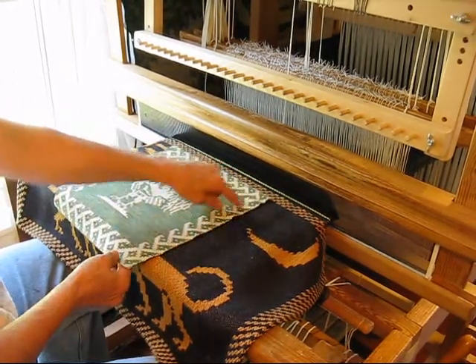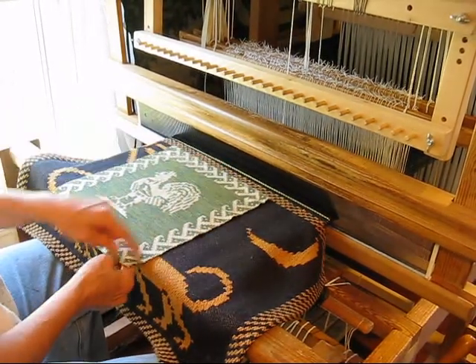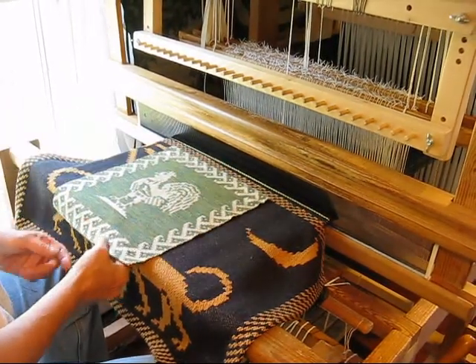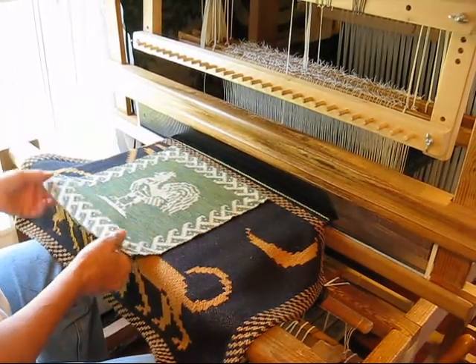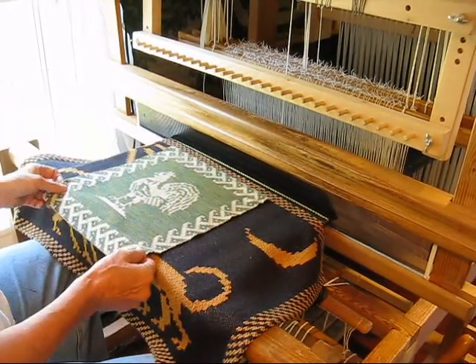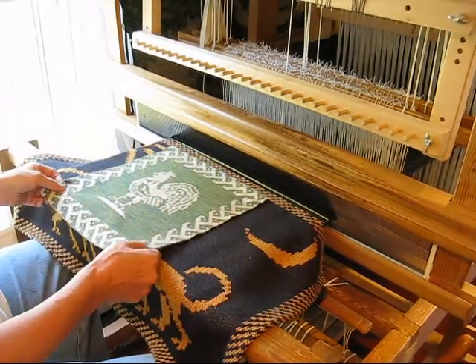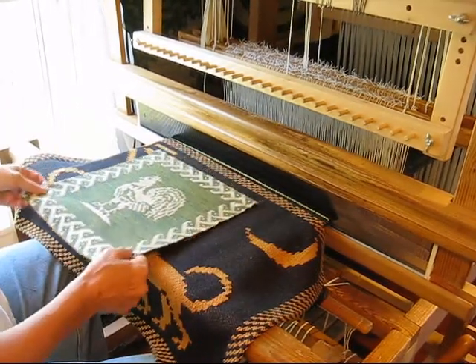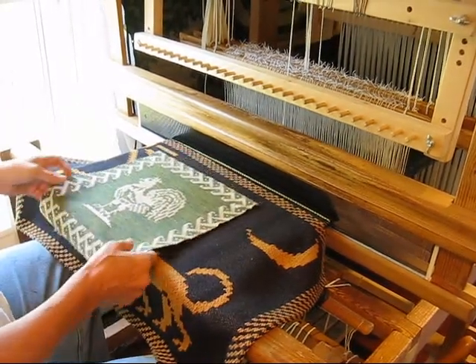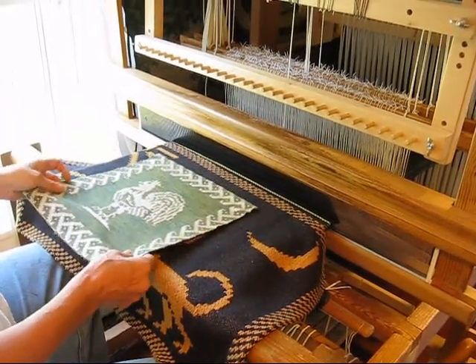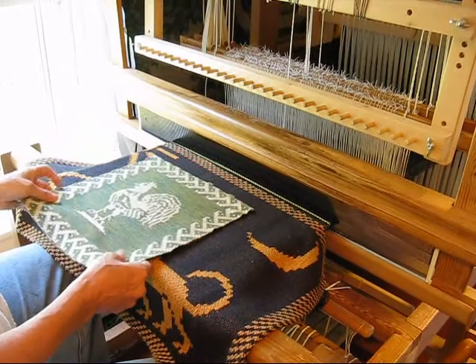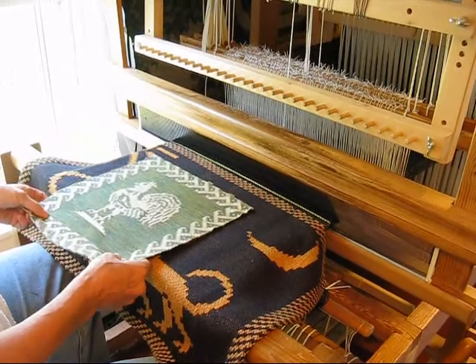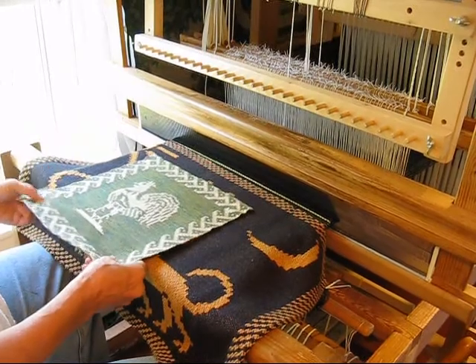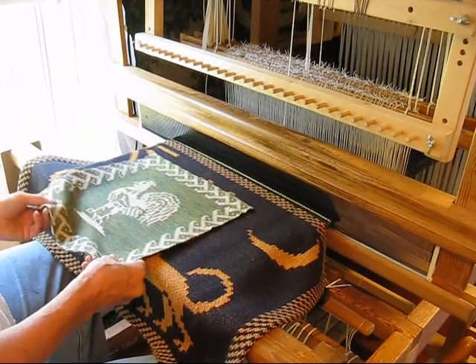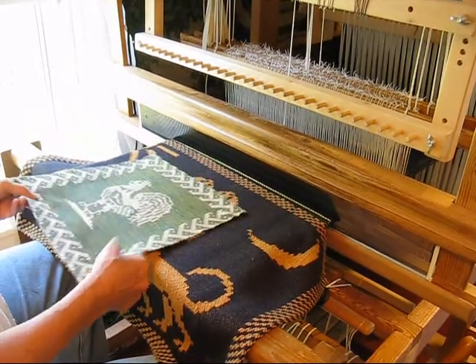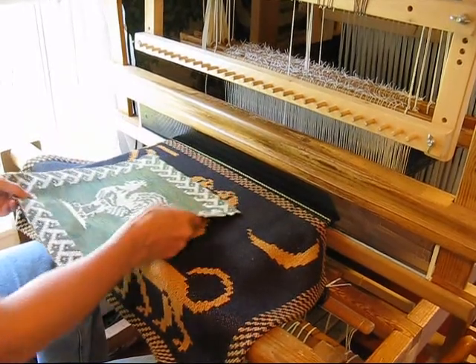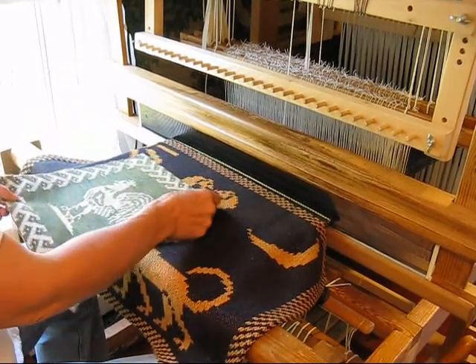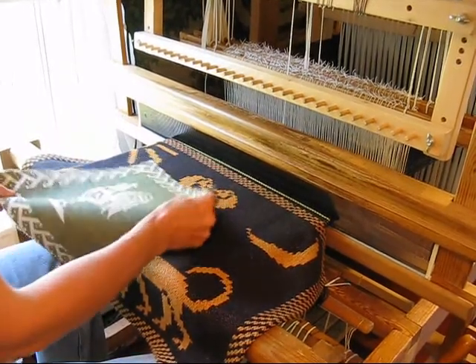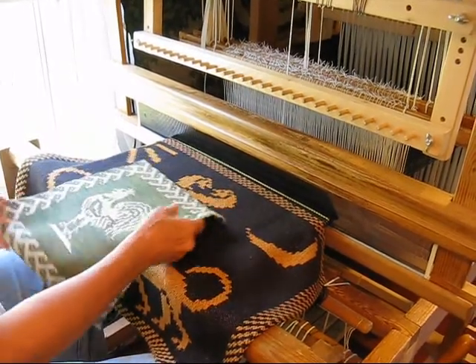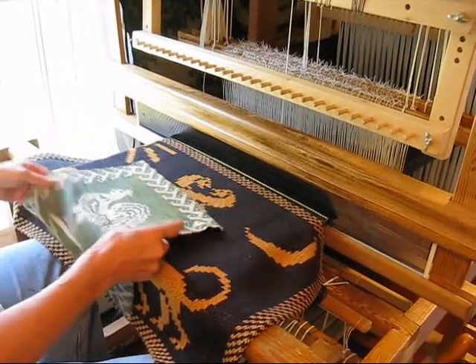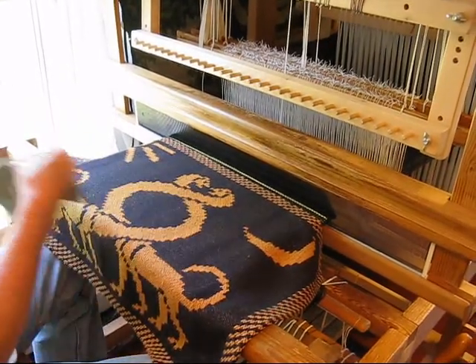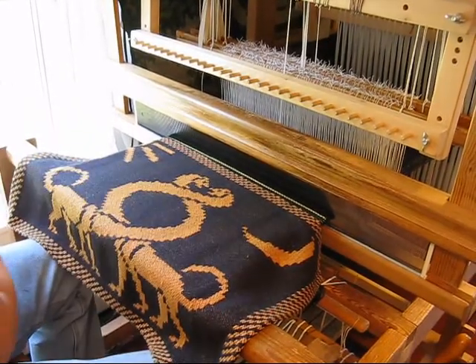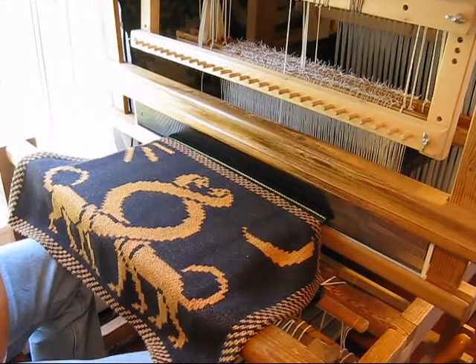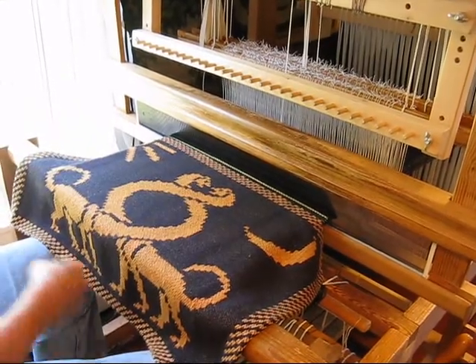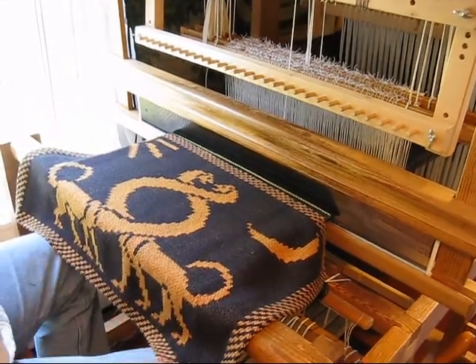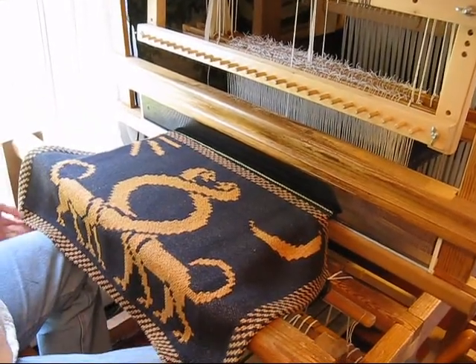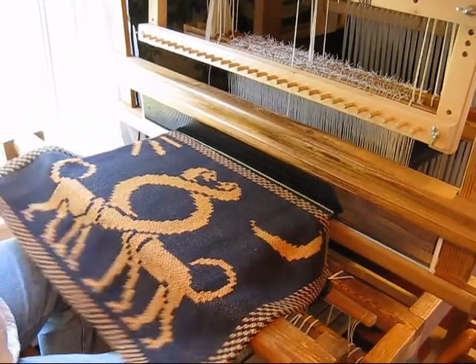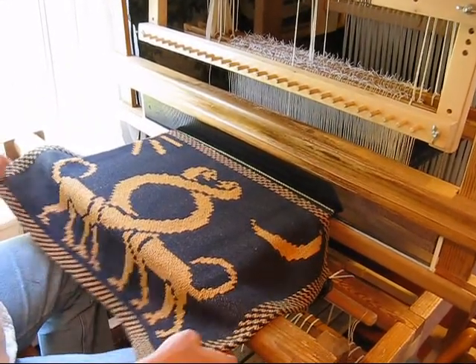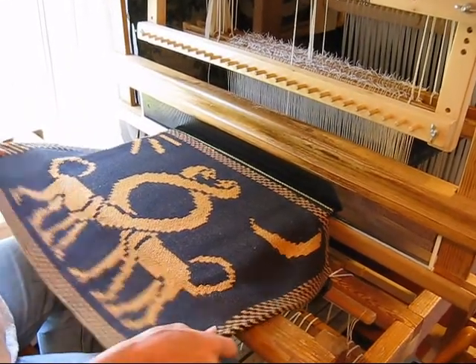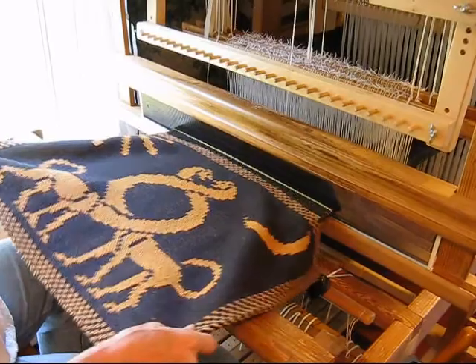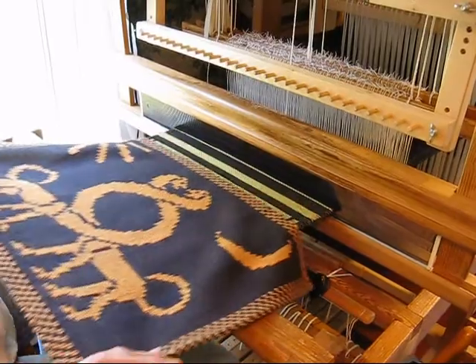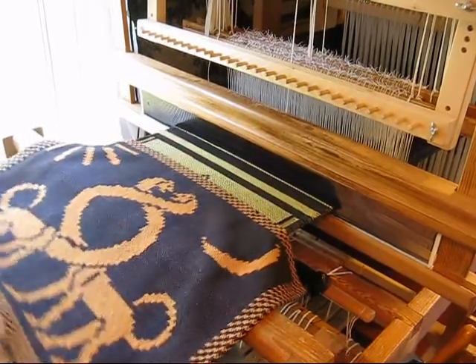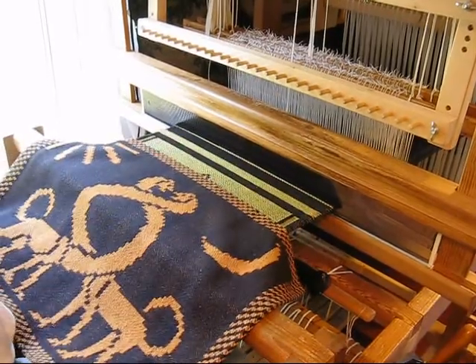We have copious quantities of books with inspirational patterns. It's very hard to choose, but that's really a lot of the fun as well.